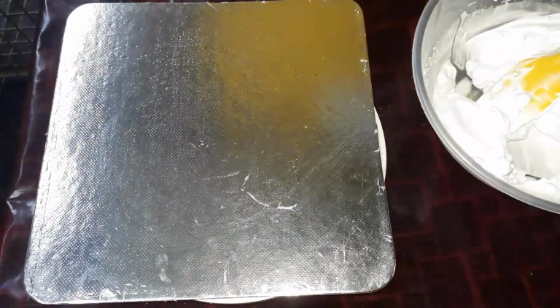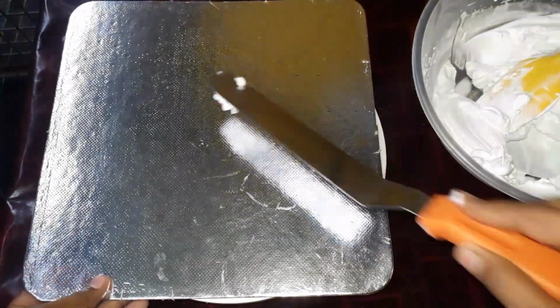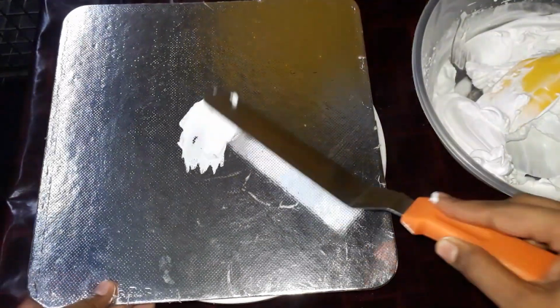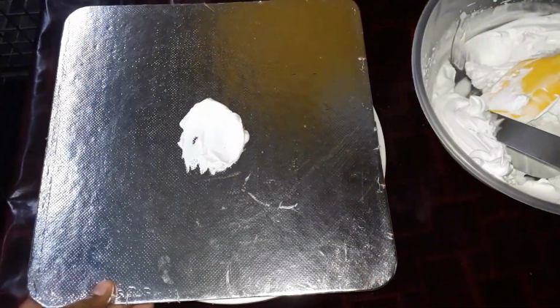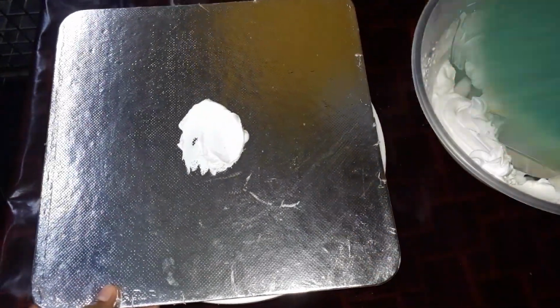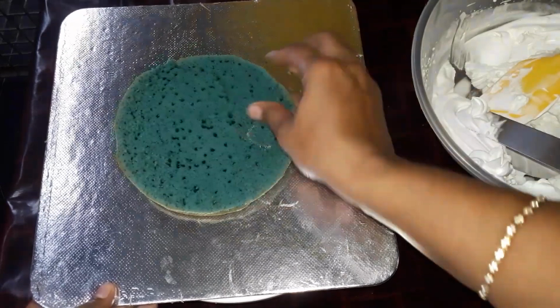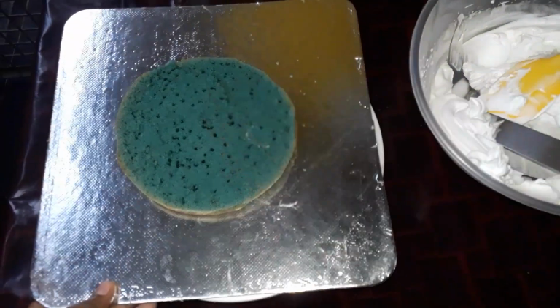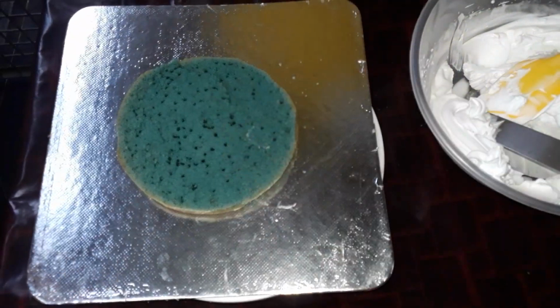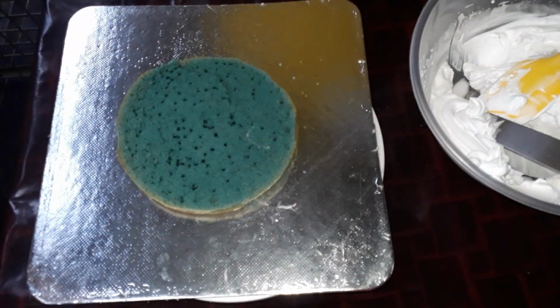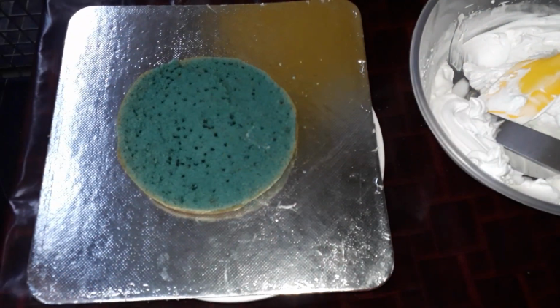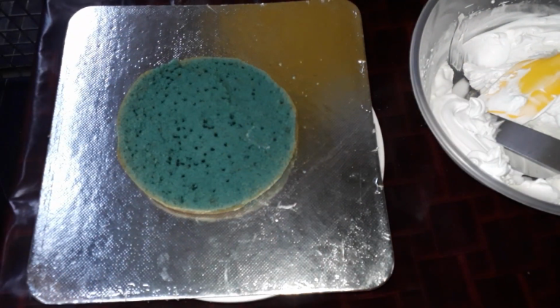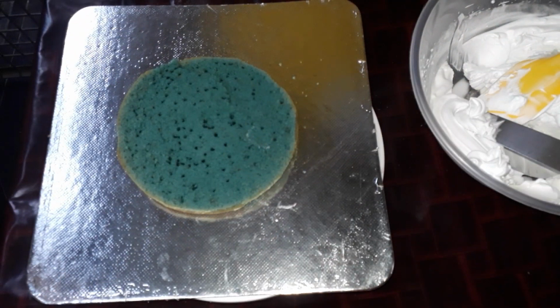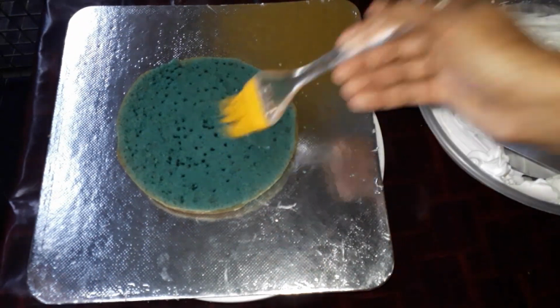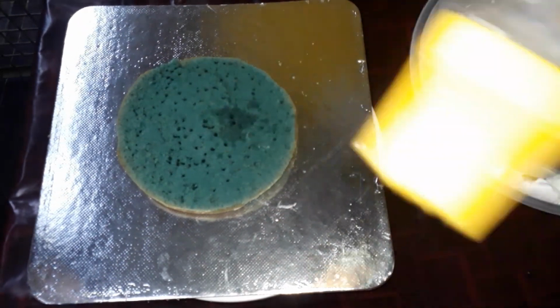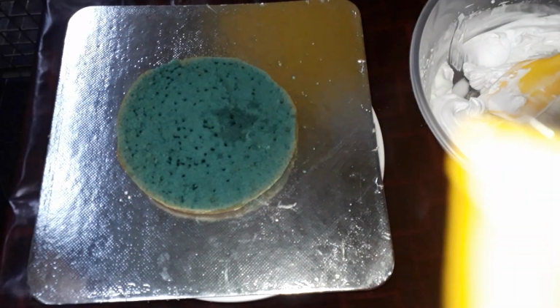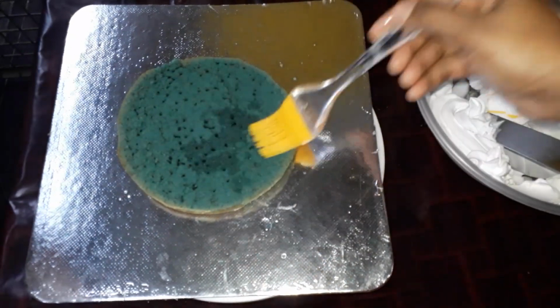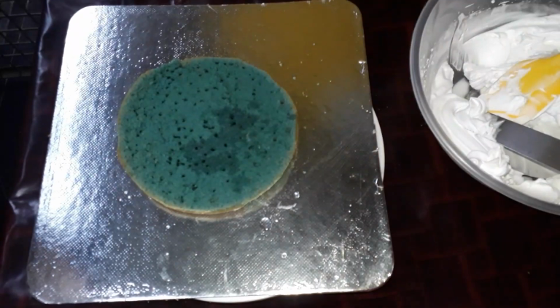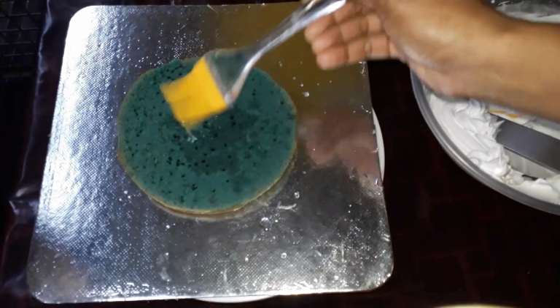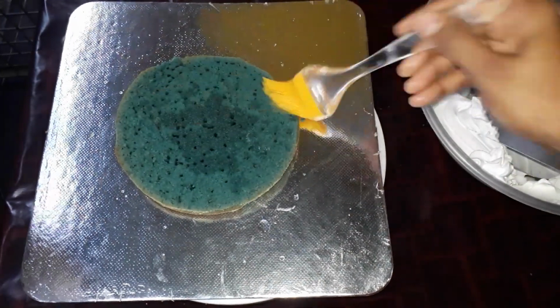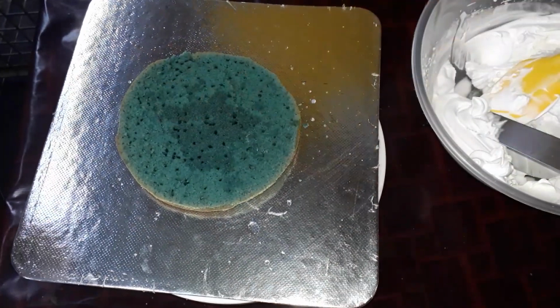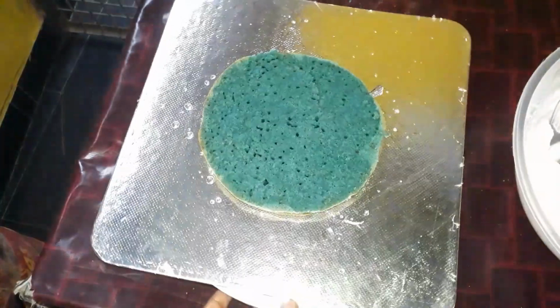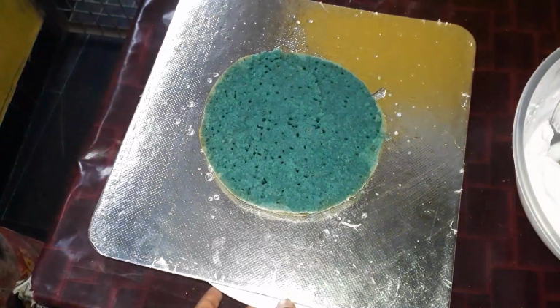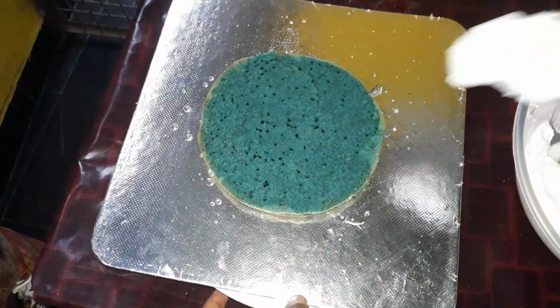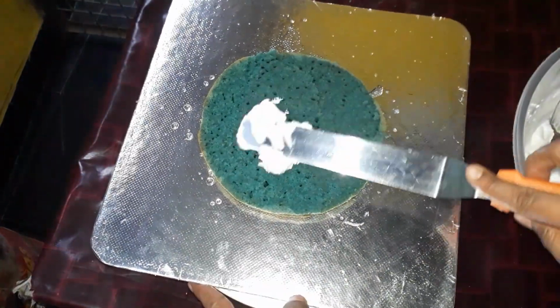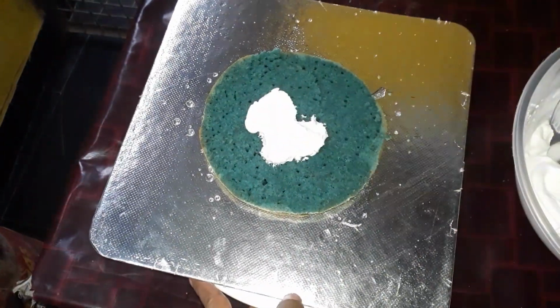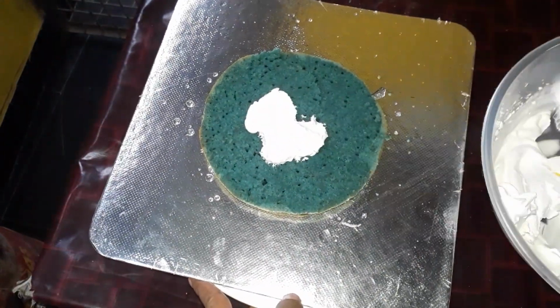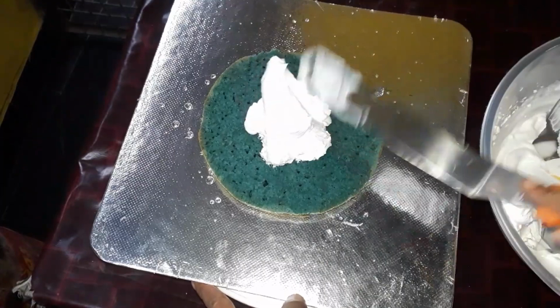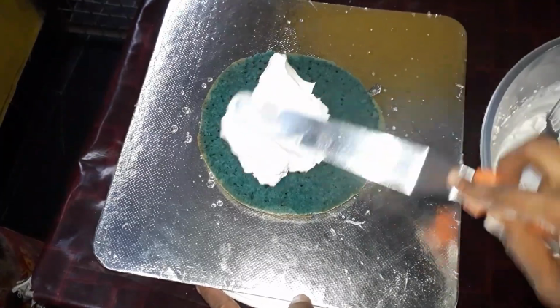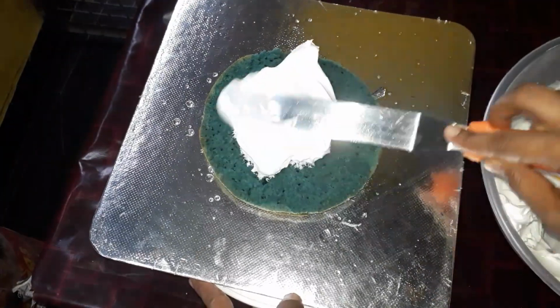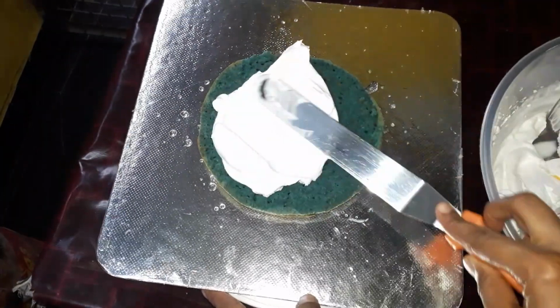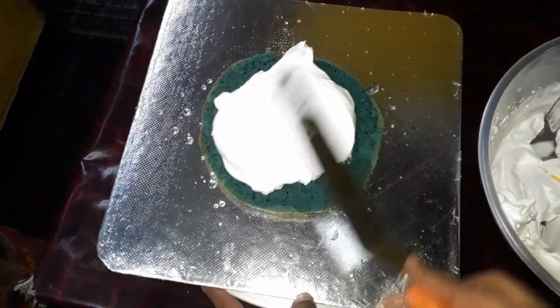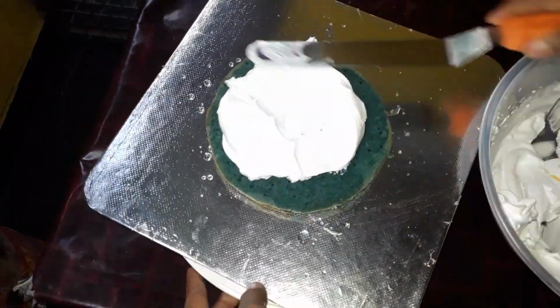Now I am going to do the icing. I am going to add a little cream. I am going to add a base and a little cream. I am going to add the first layer with sugar syrup, then add more cream and one more layer.